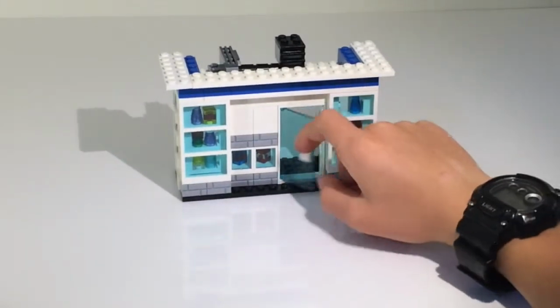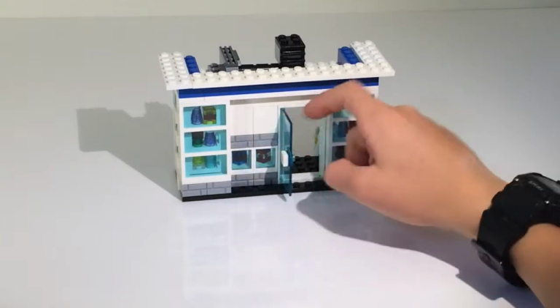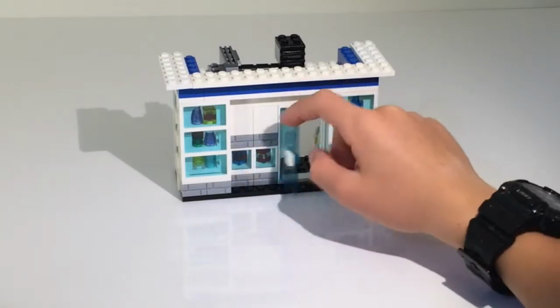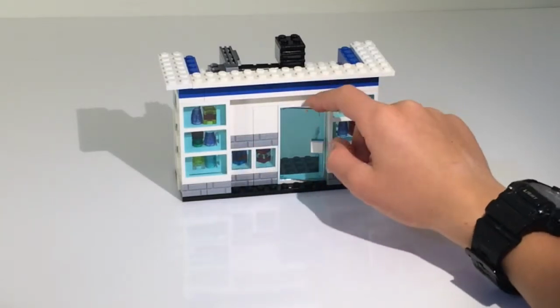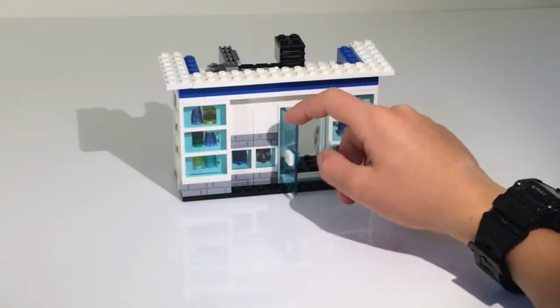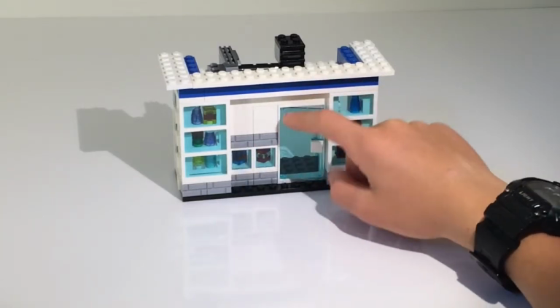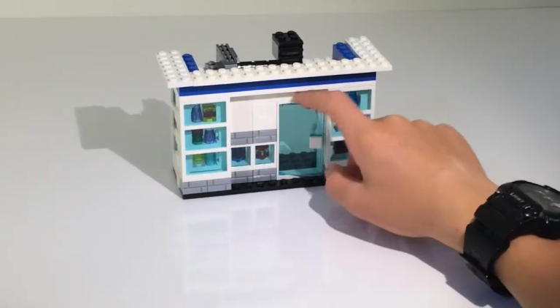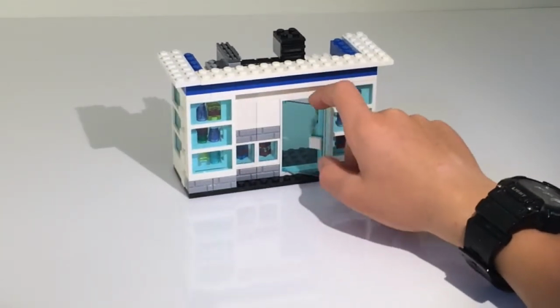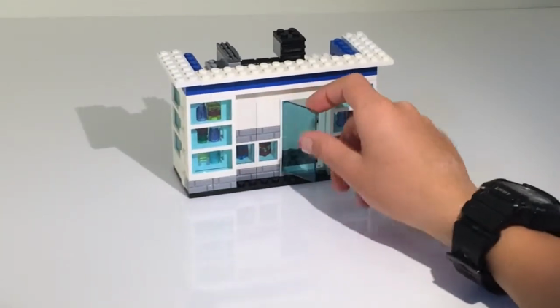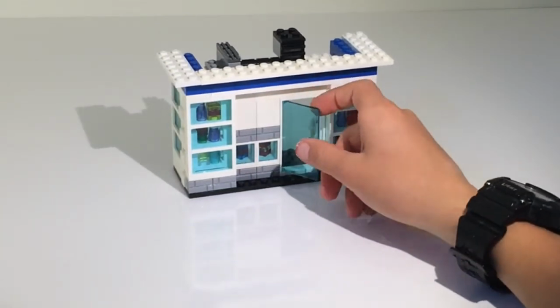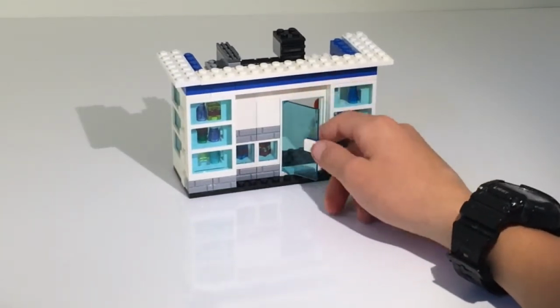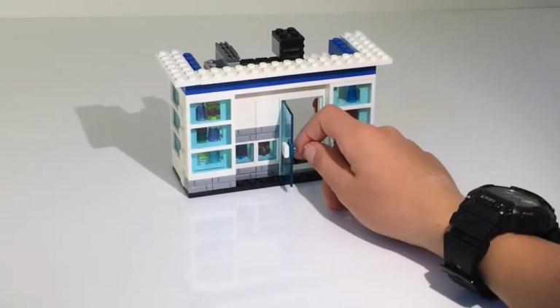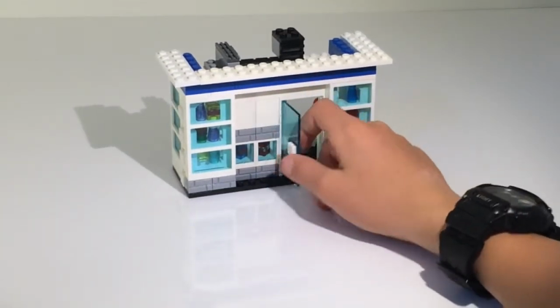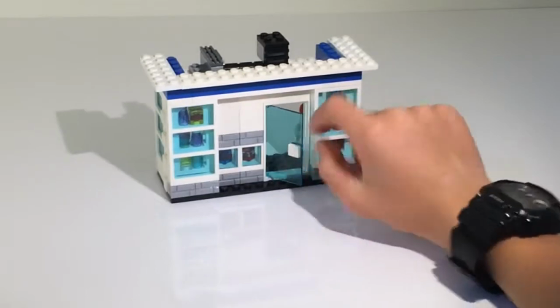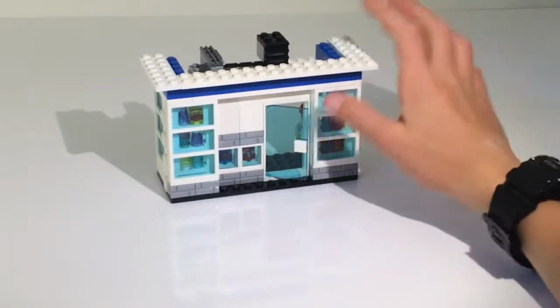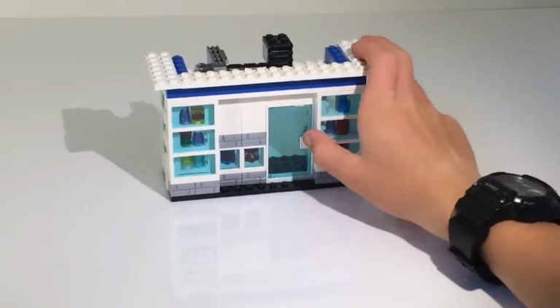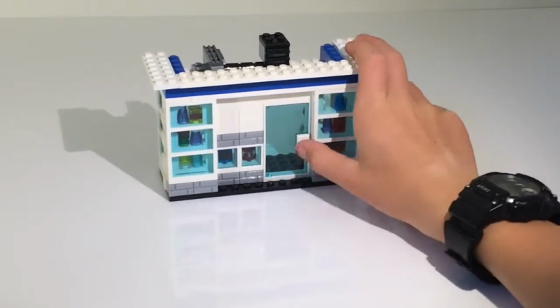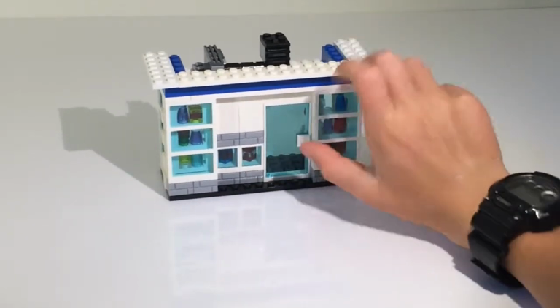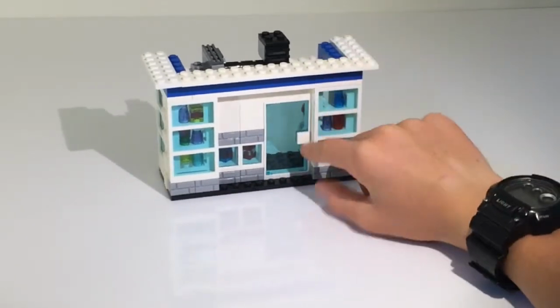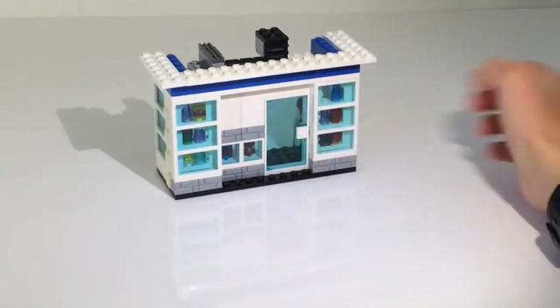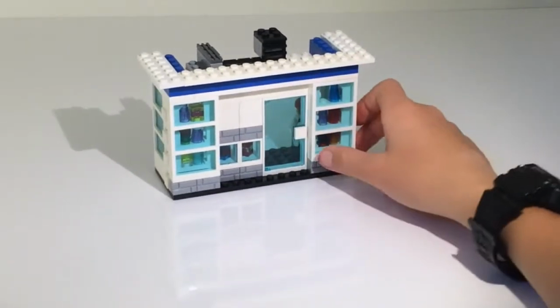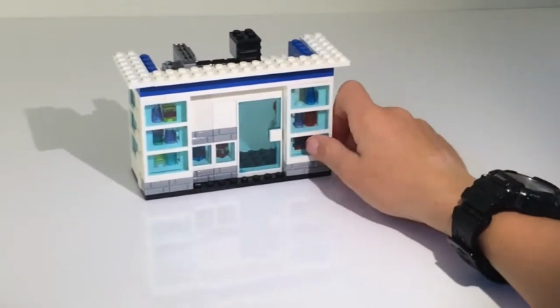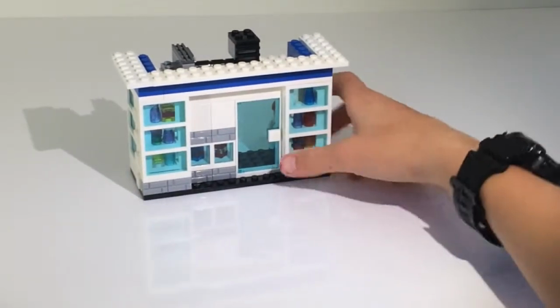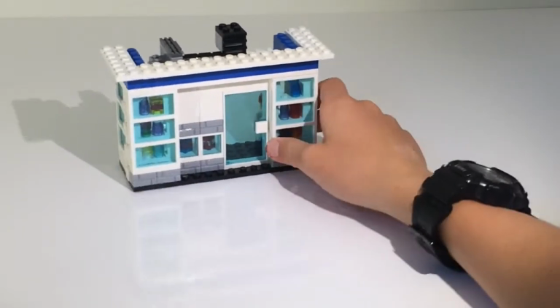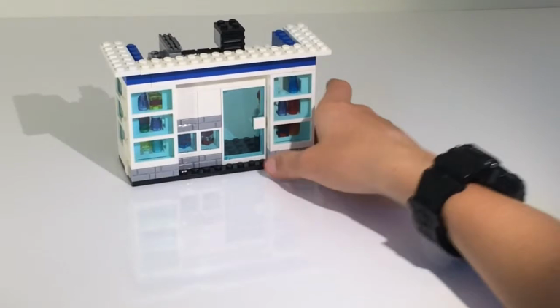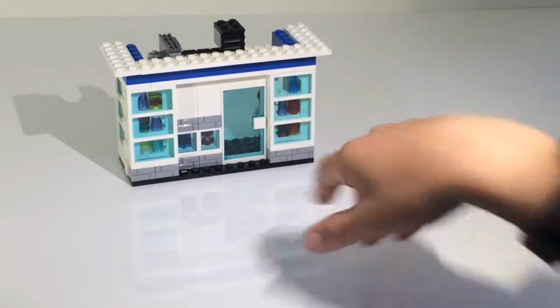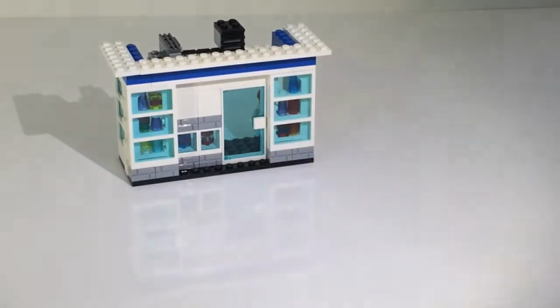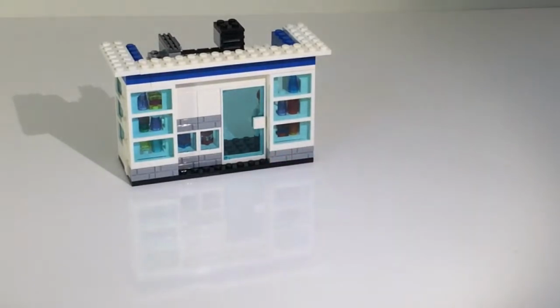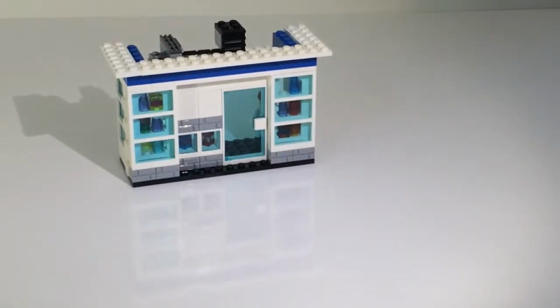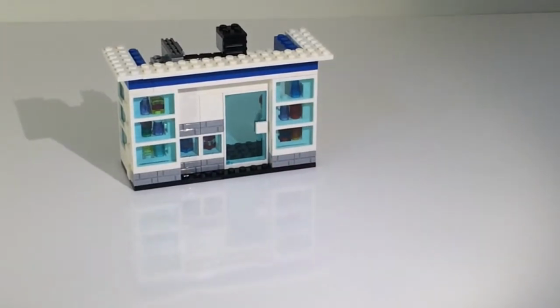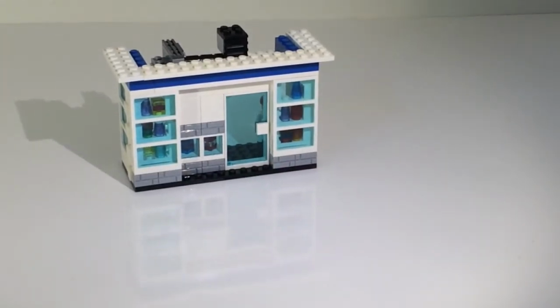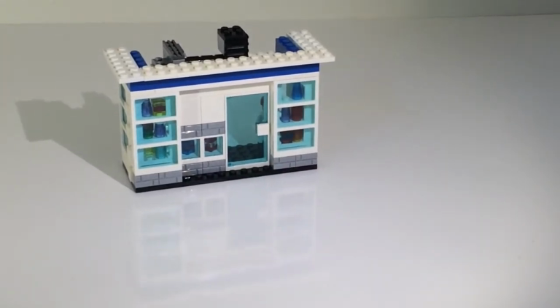The door opens — it's one of these glass doors with a white outline and just a one-by-one for a handle. On the whole, it's a pretty cool MOC.